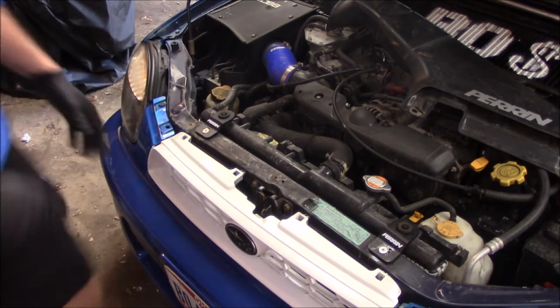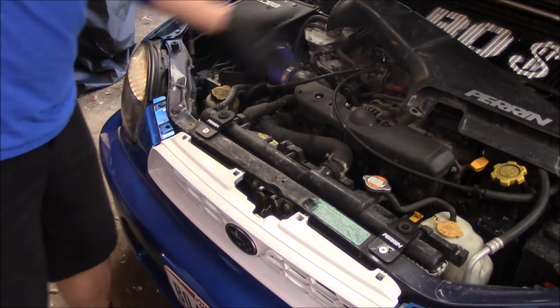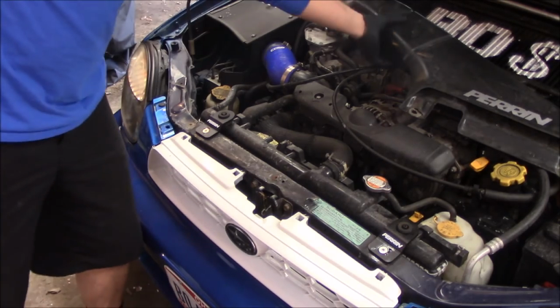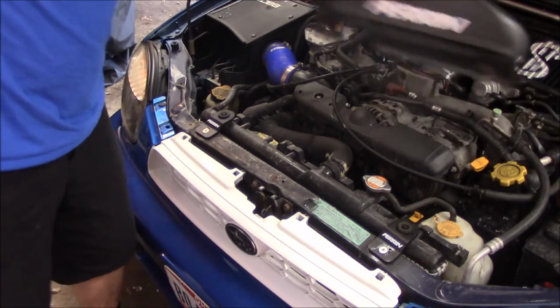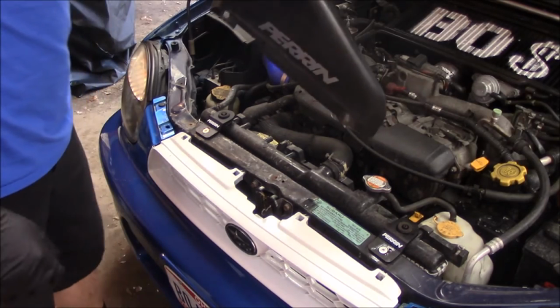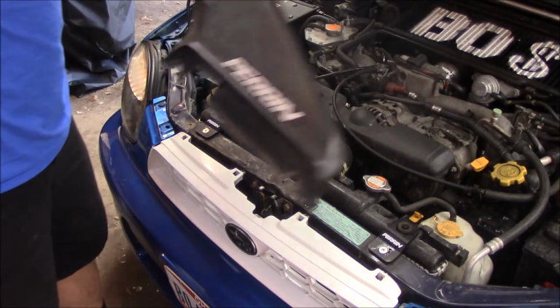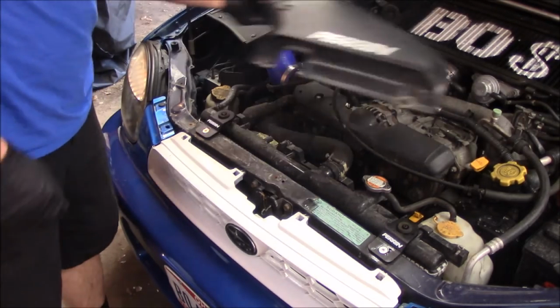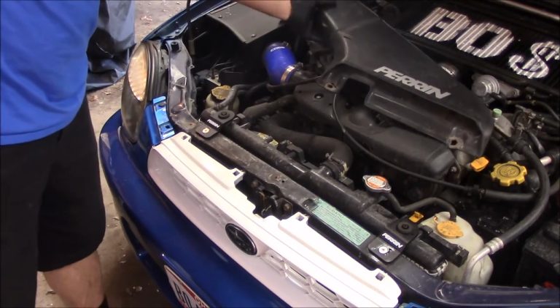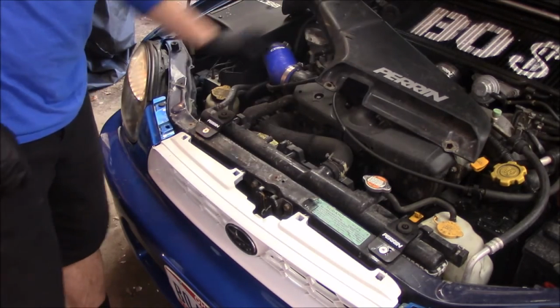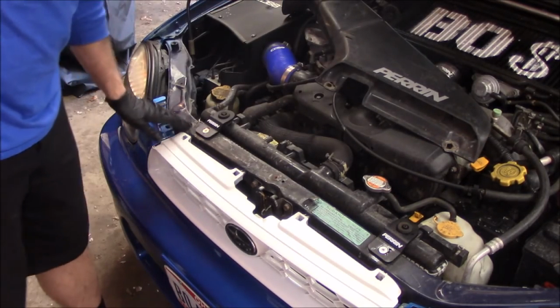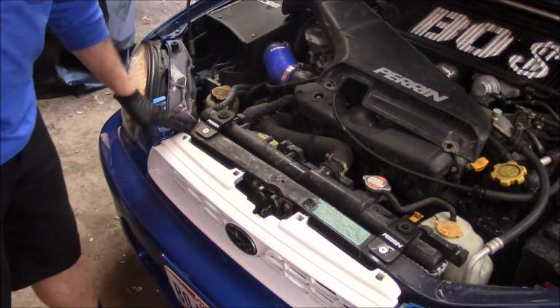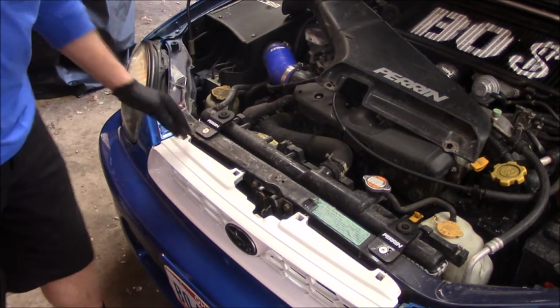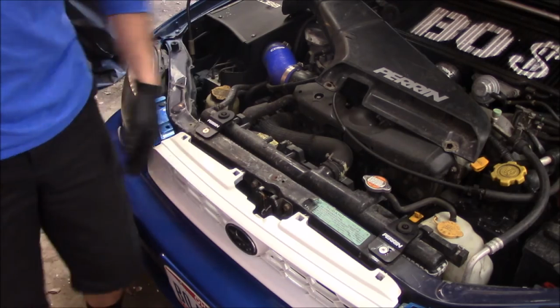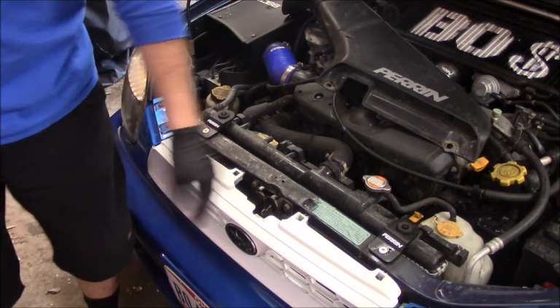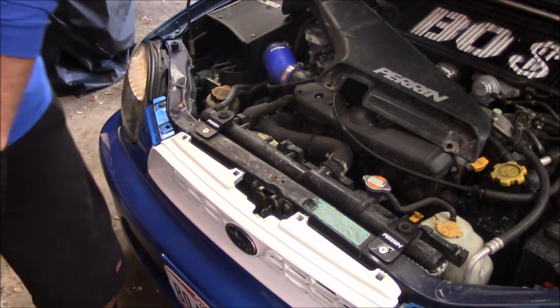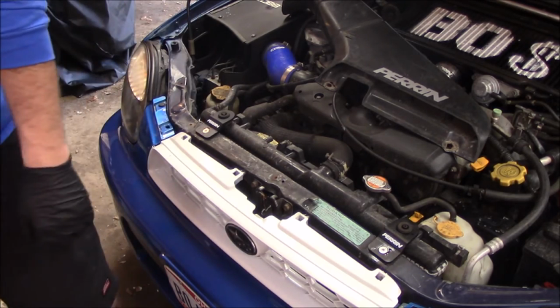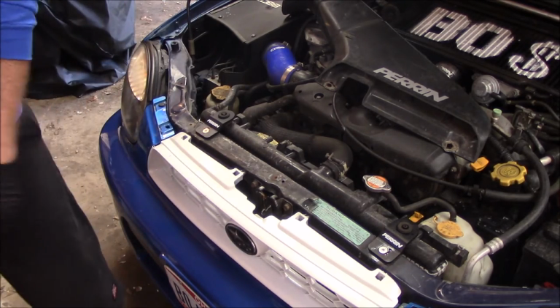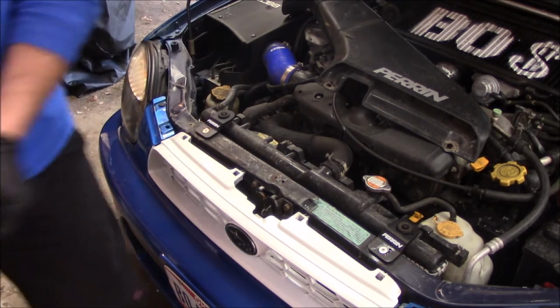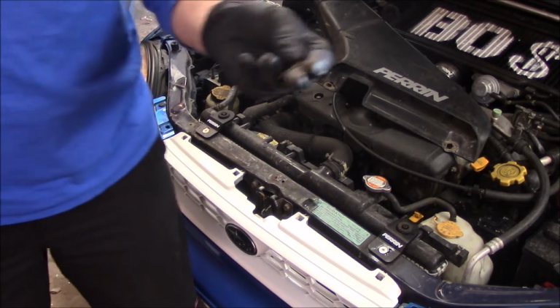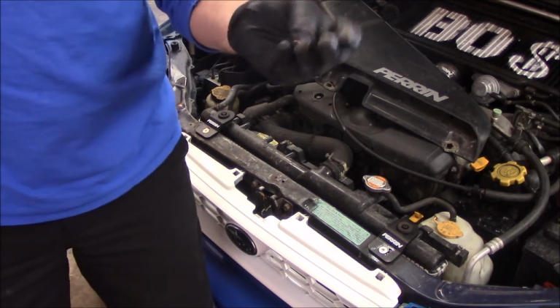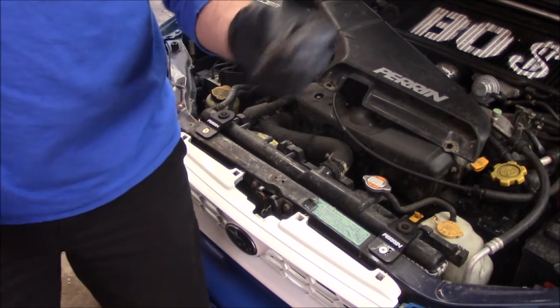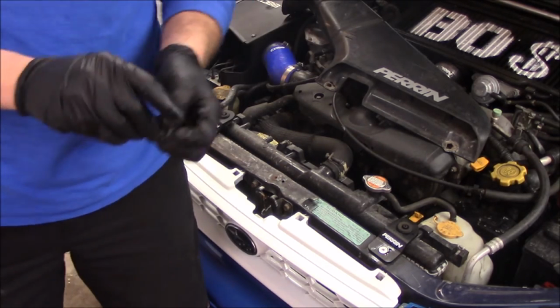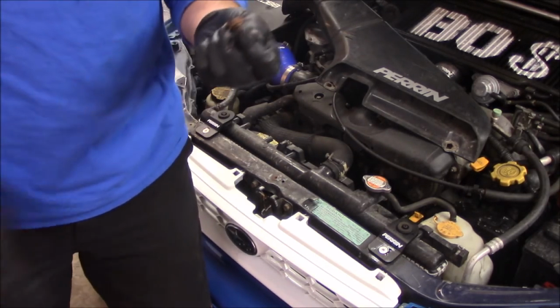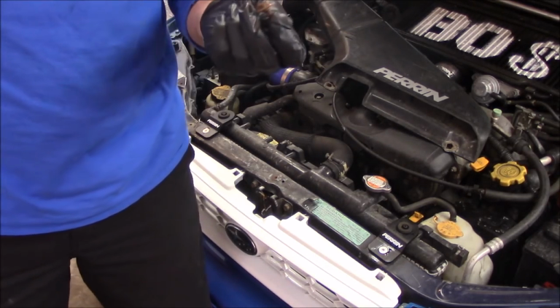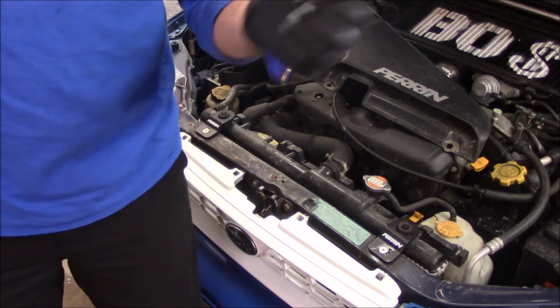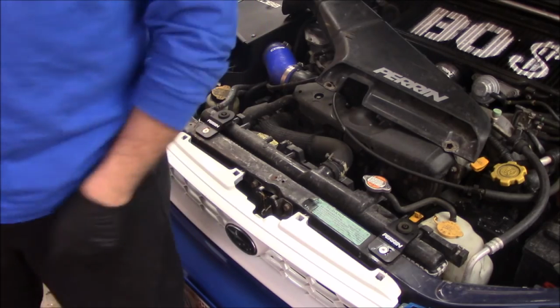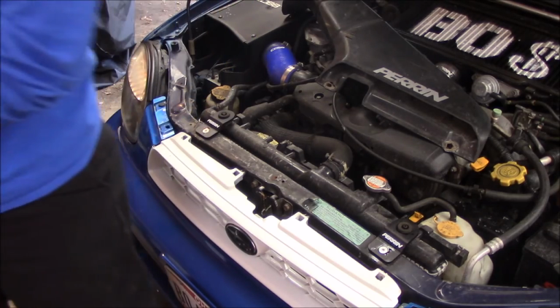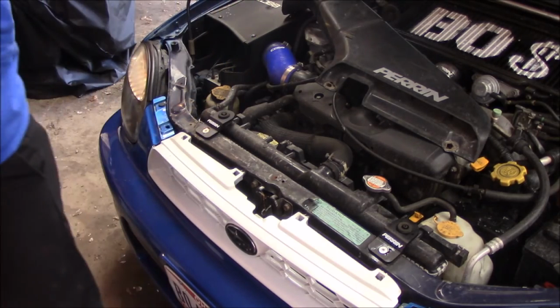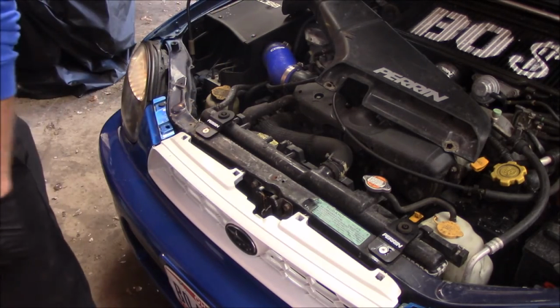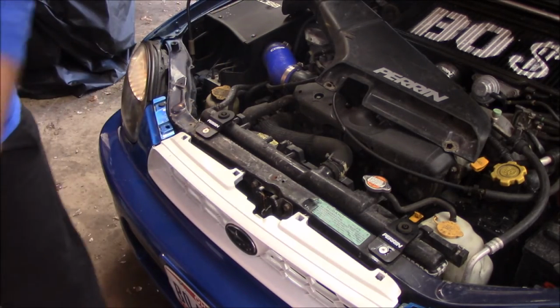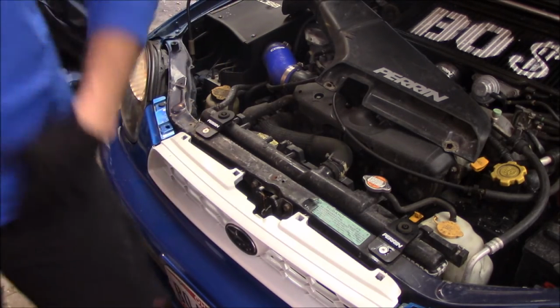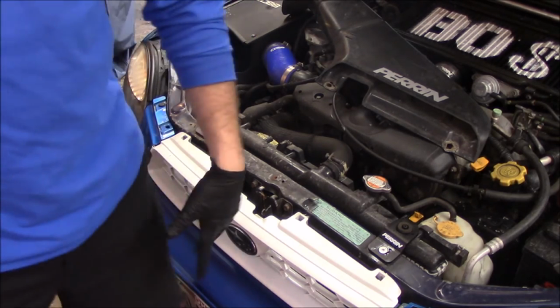Just going to put some penetrating oil down in there to help these things thread in. Before I put this back on, I'm actually going to go clean up the bolts that go on there, paint them up, make them look a little prettier. I'll clean those — not going to bug you with that.